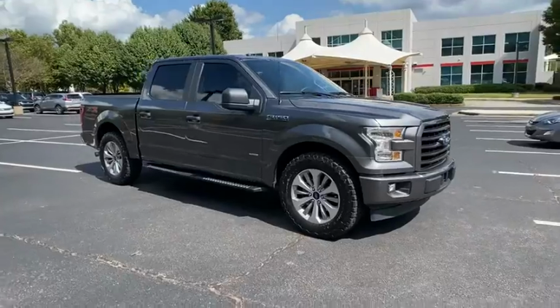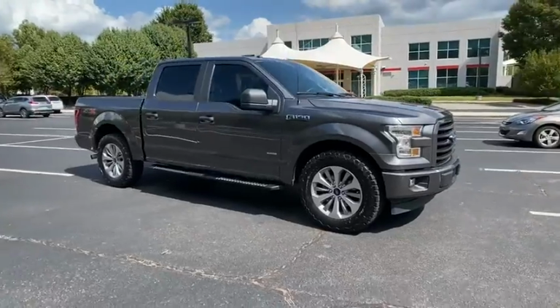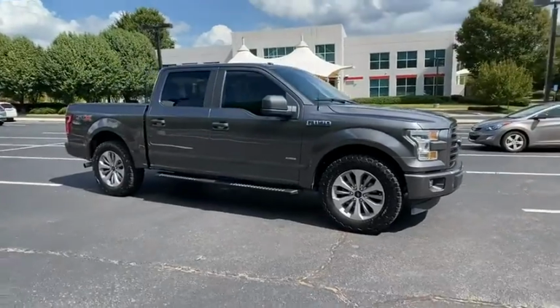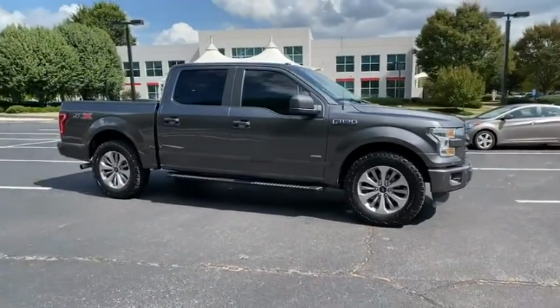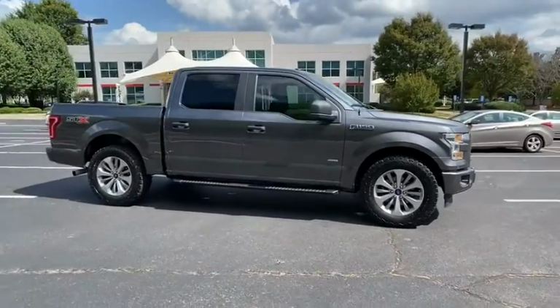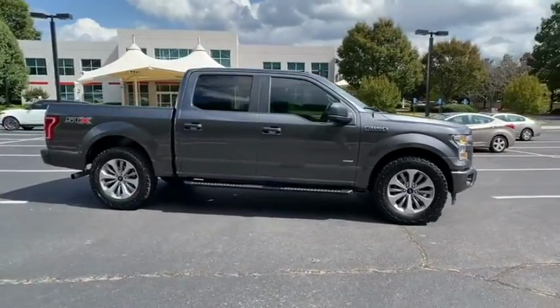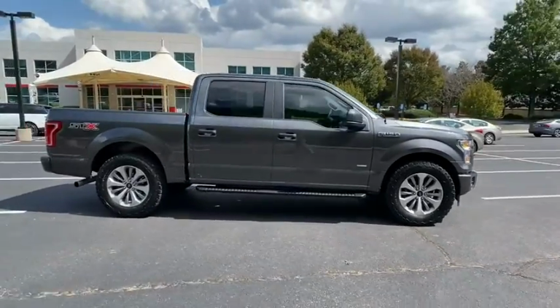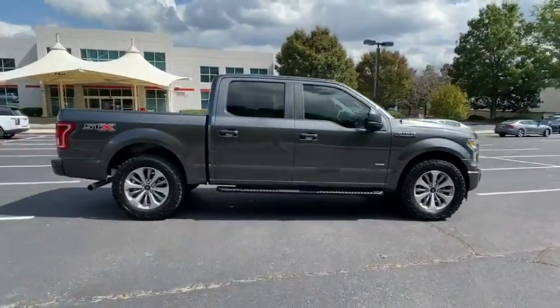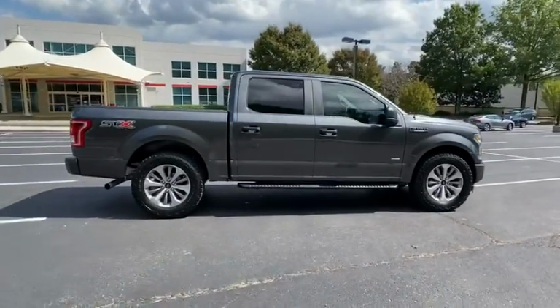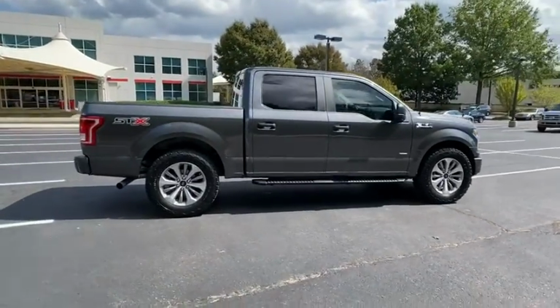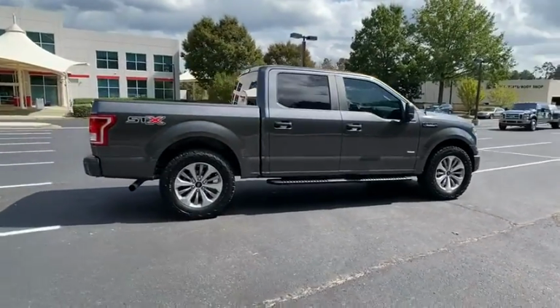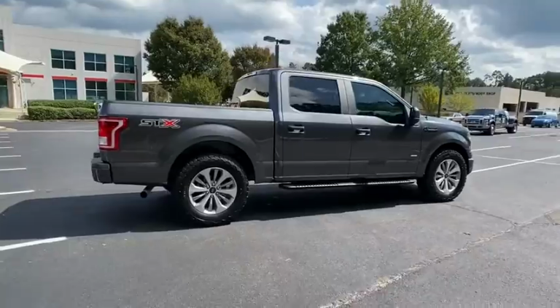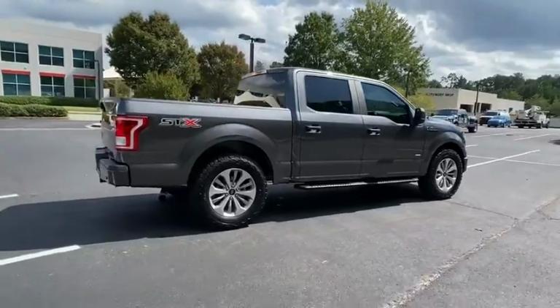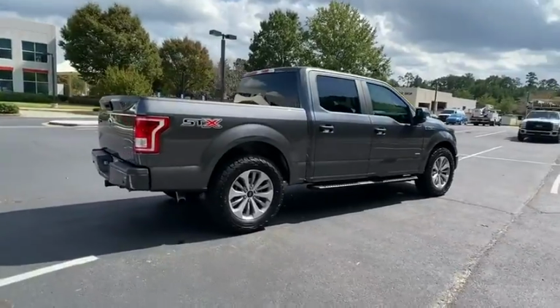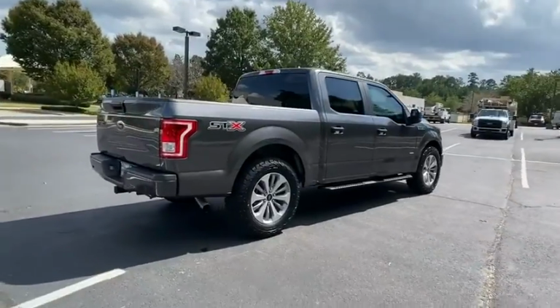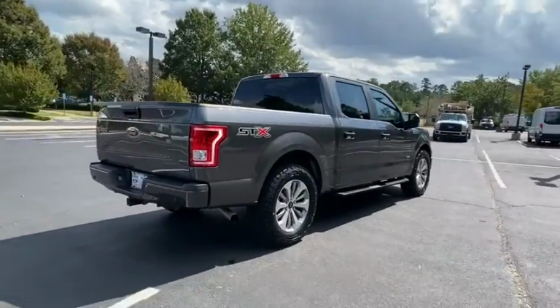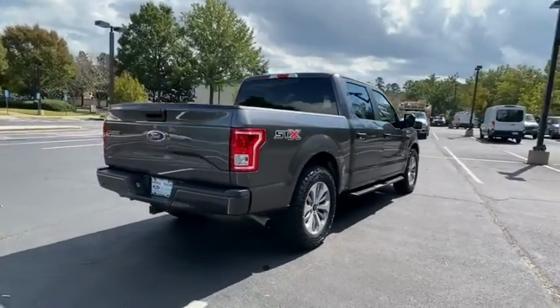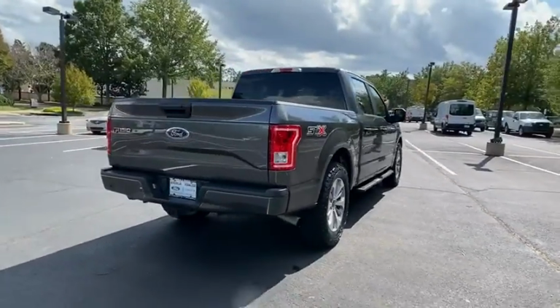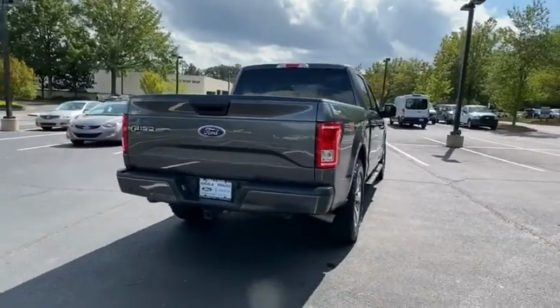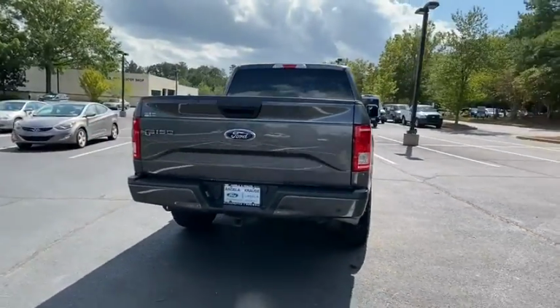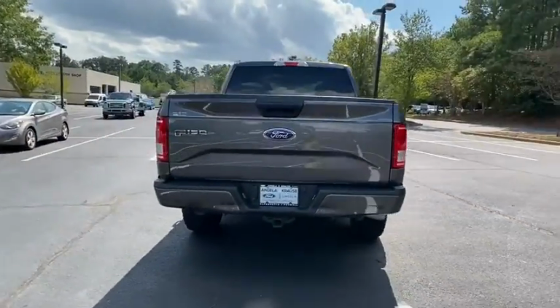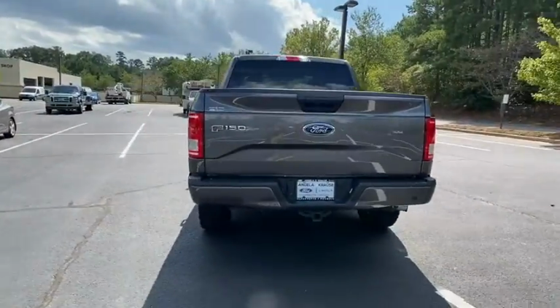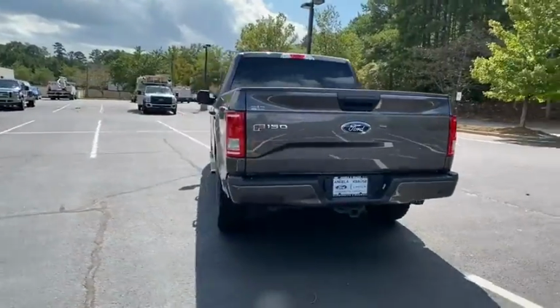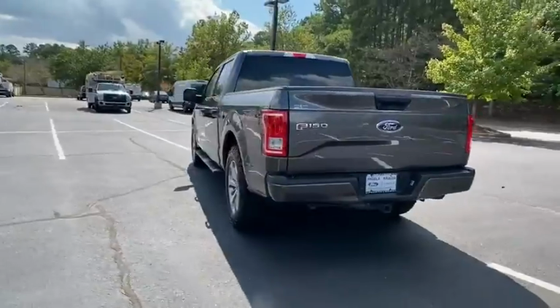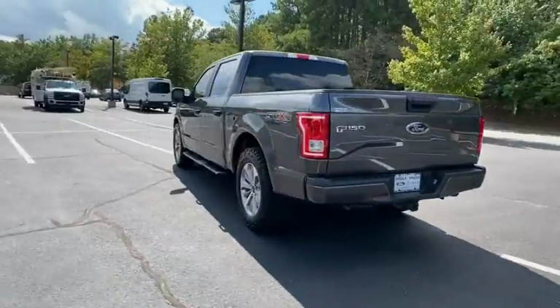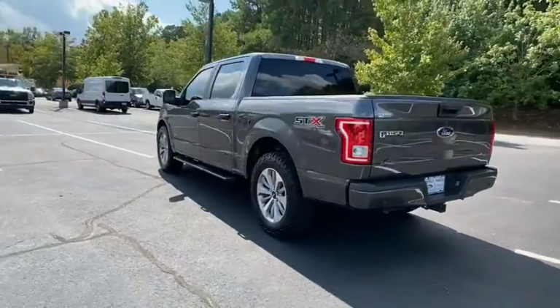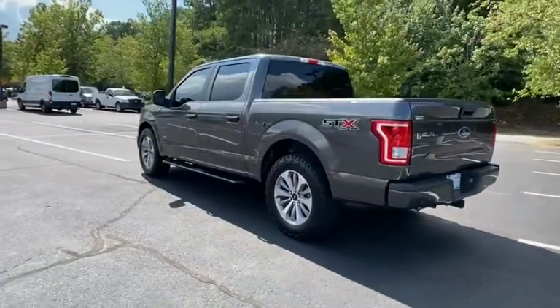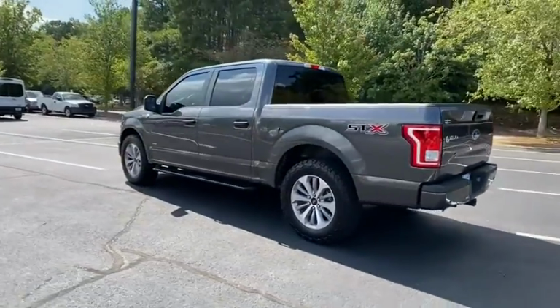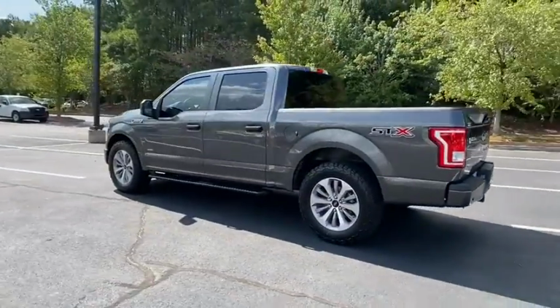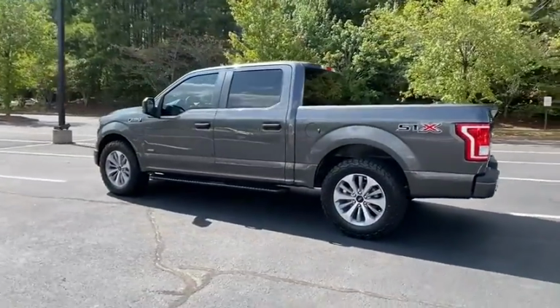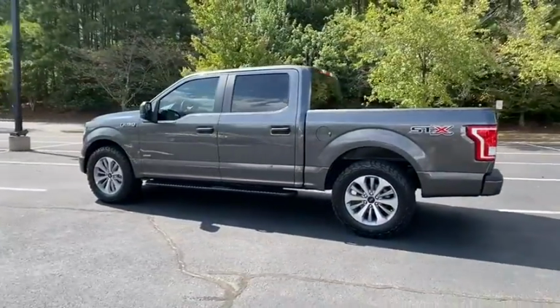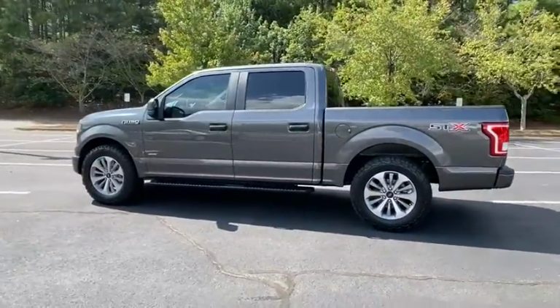Stop by and take a look at the 2017 Ford F-150. A Ford F-150 knows how to handle any situation. It's built to follow orders. No whining. This vehicle has less than 50,000 miles.